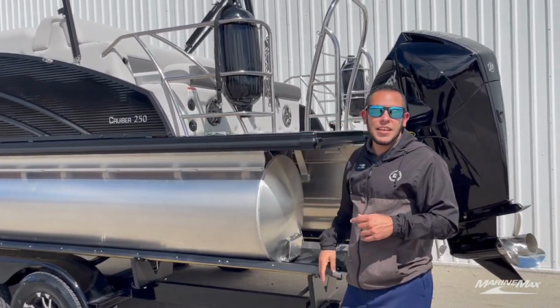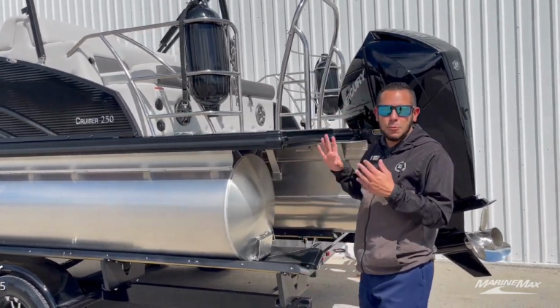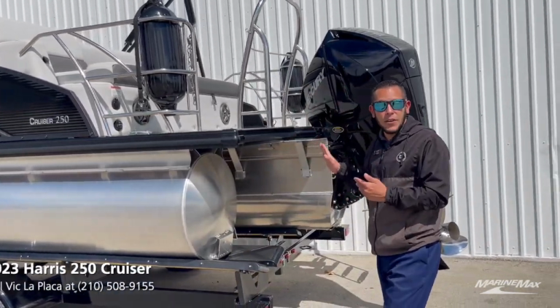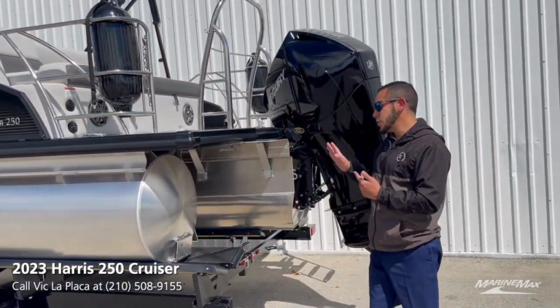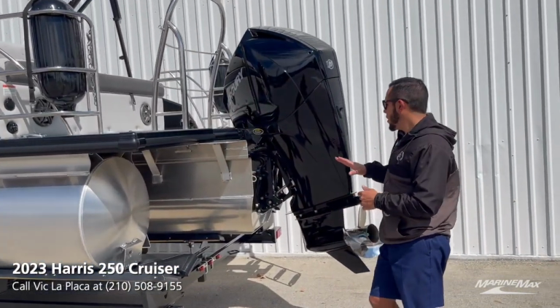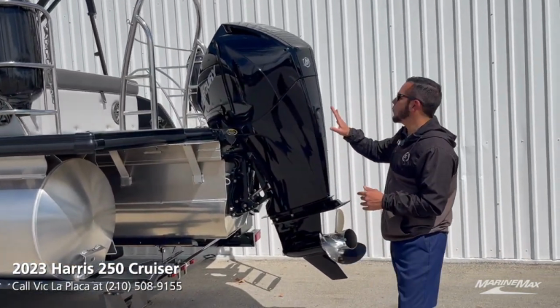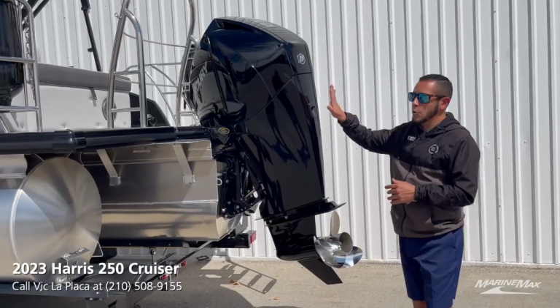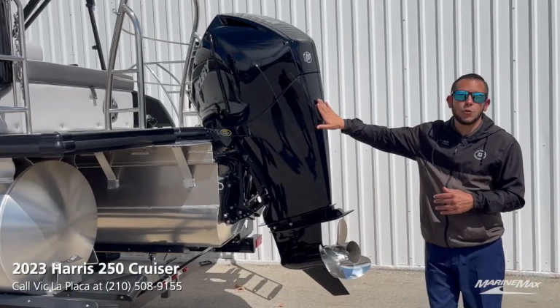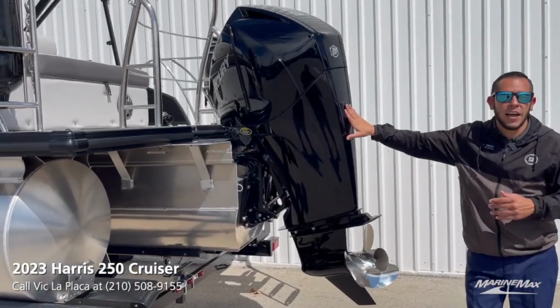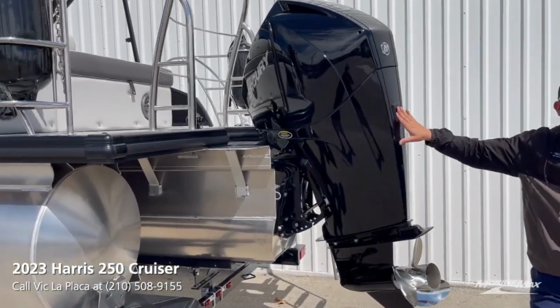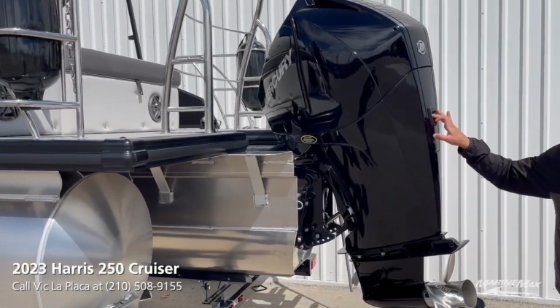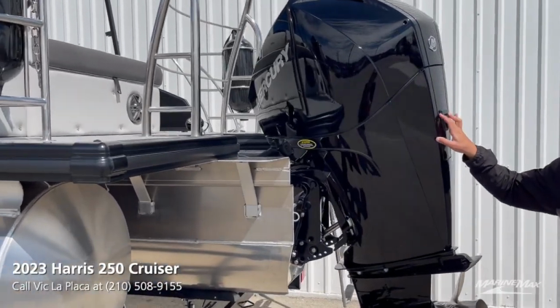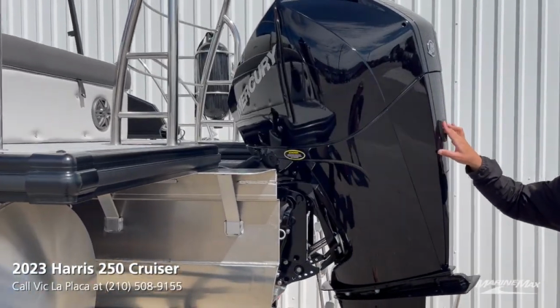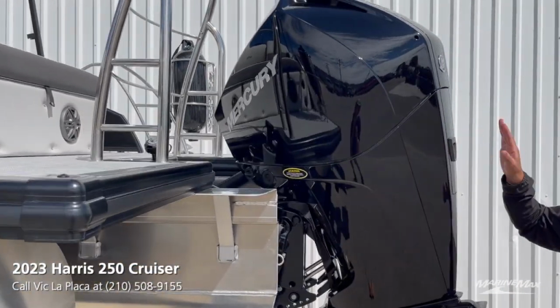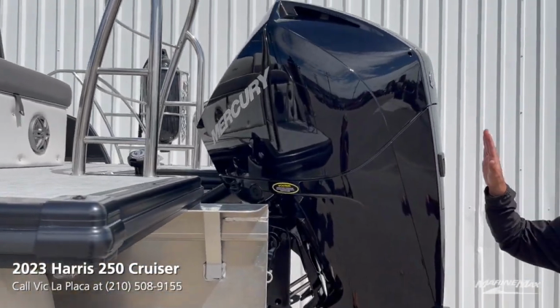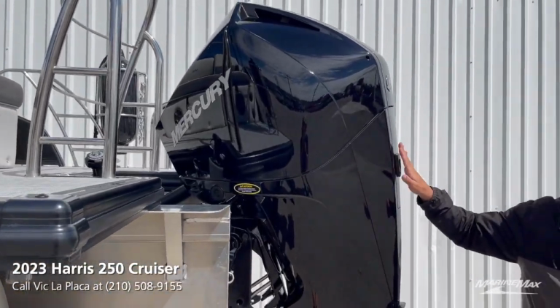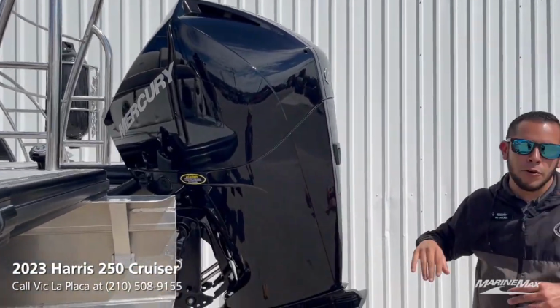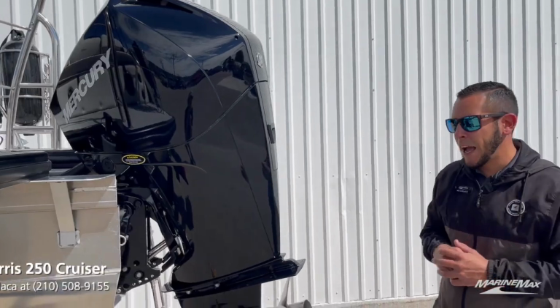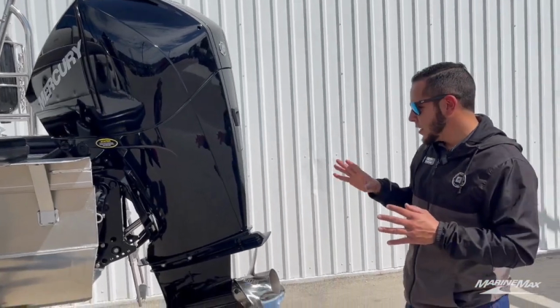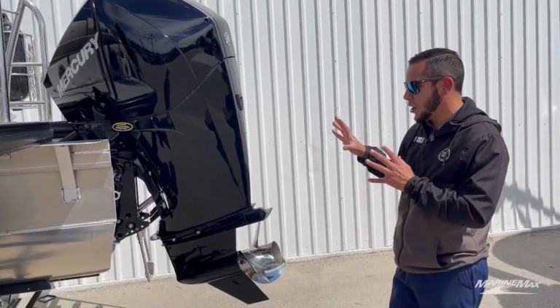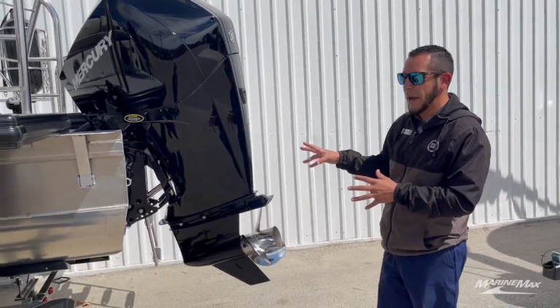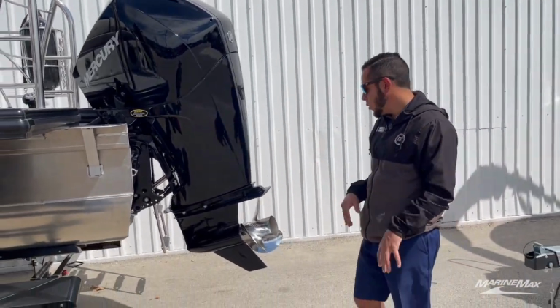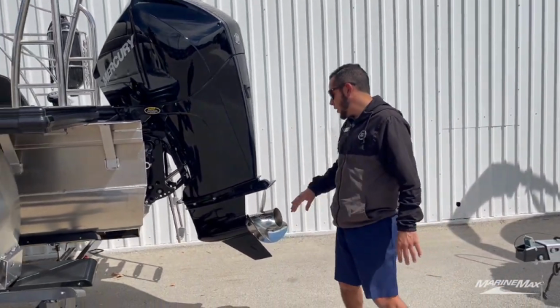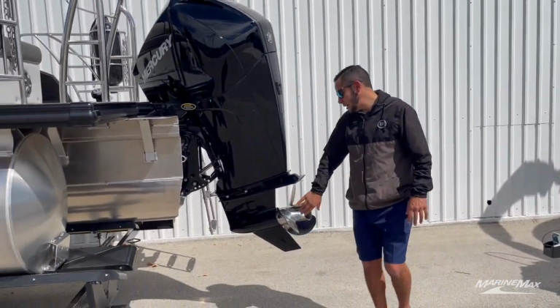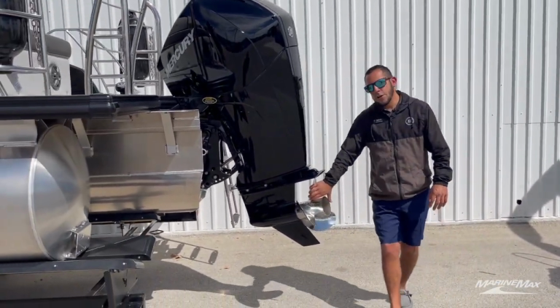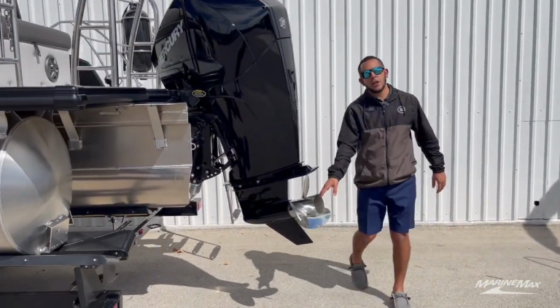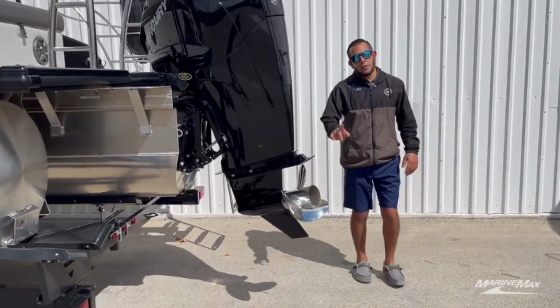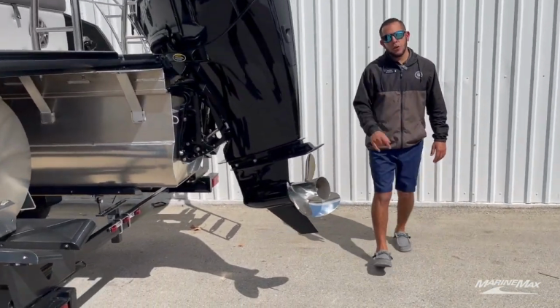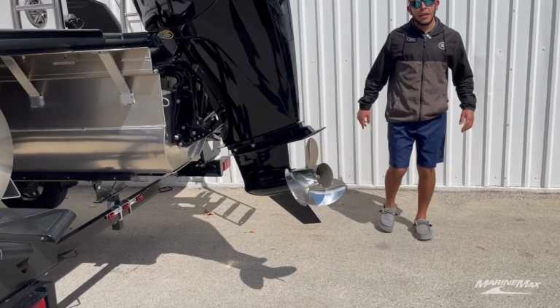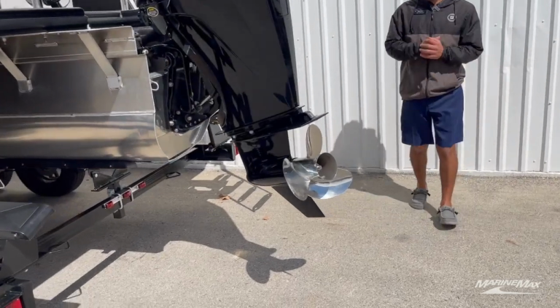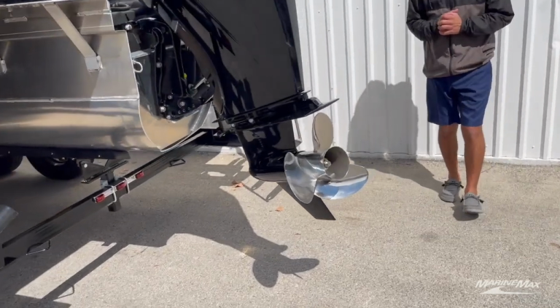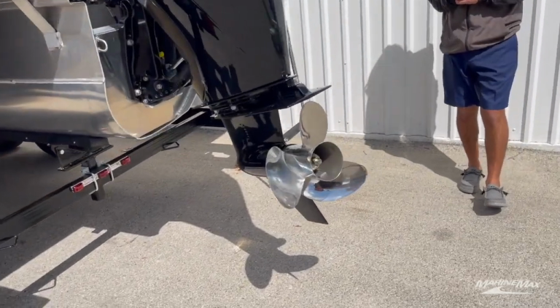This specific pontoon is powered with the 225 four-stroke Mercury. This is an awesome motor to have — gives you tons of power. We got the Inertia three-blade Mercury prop on there.